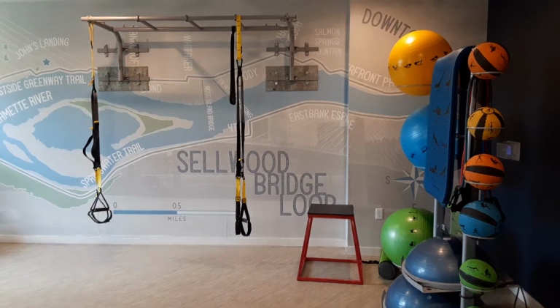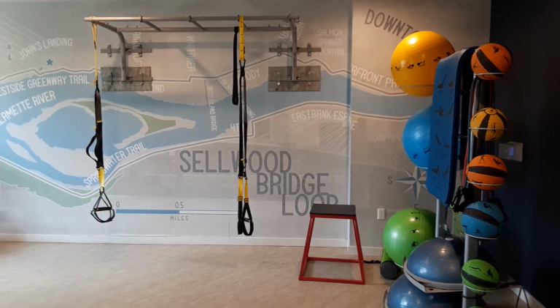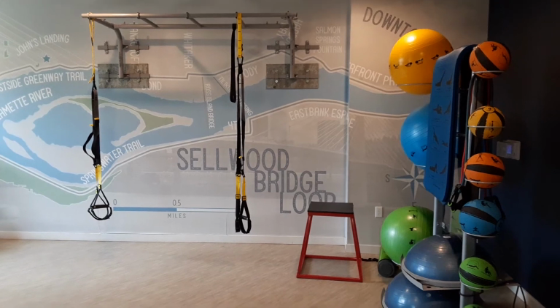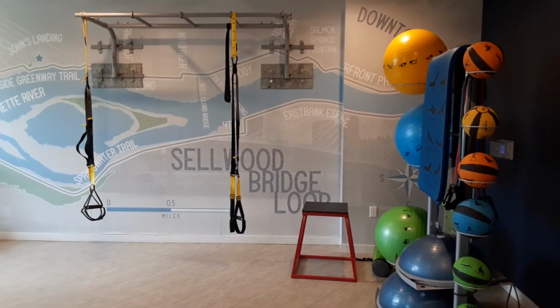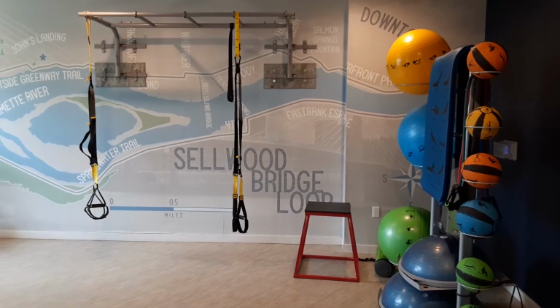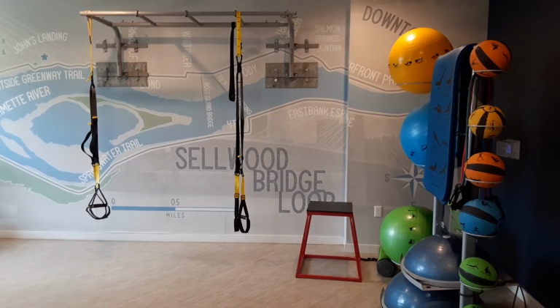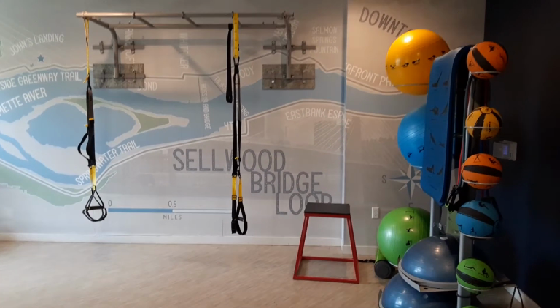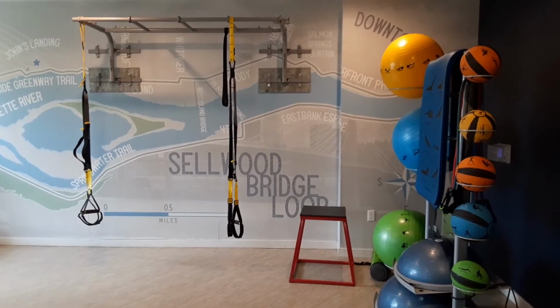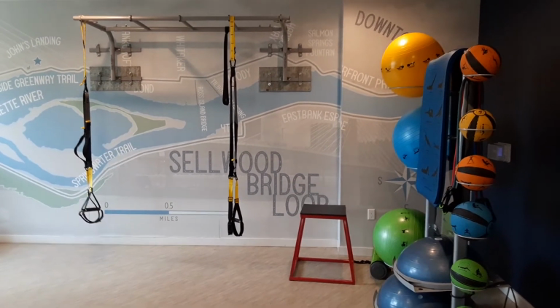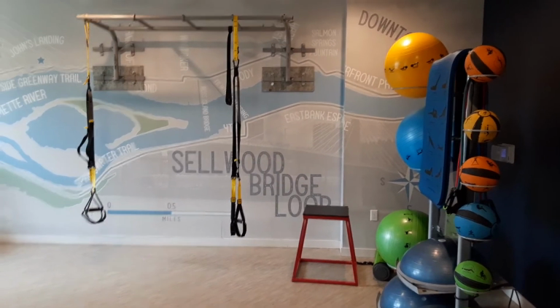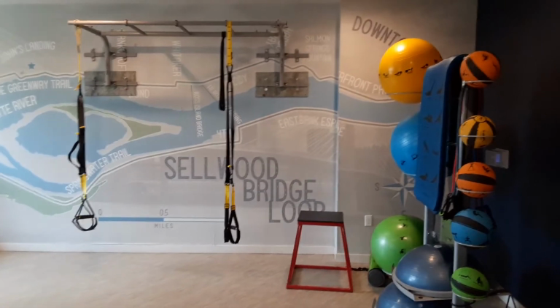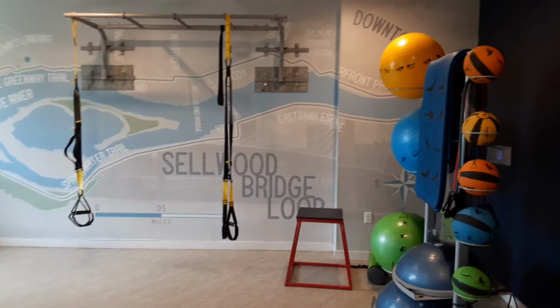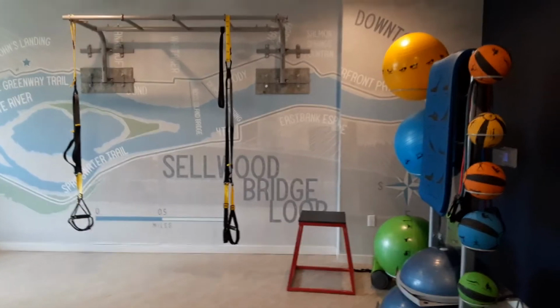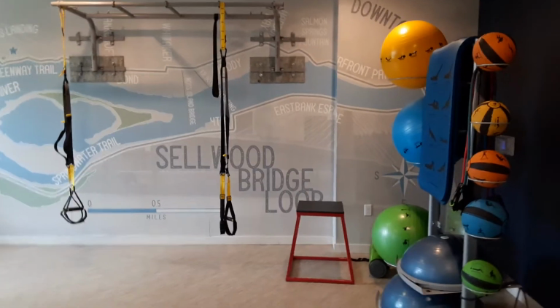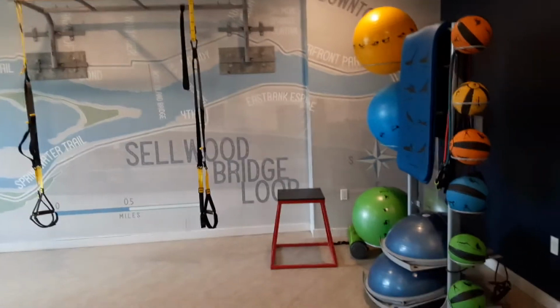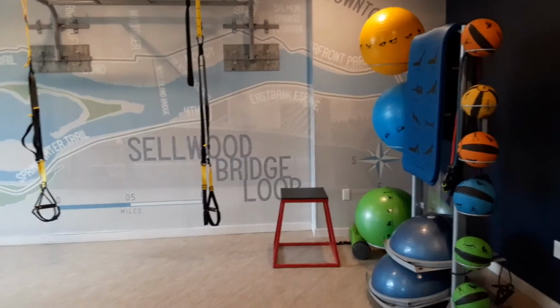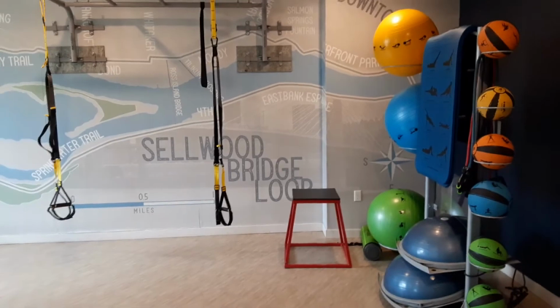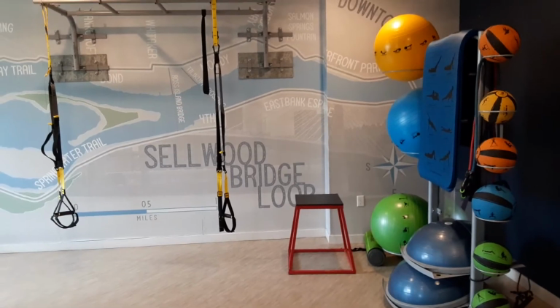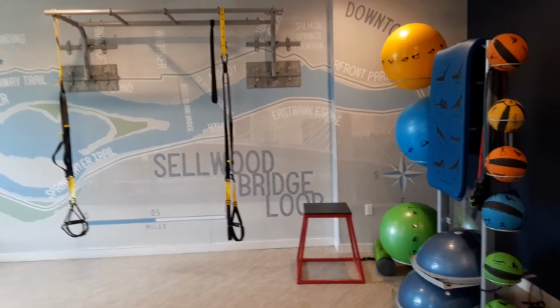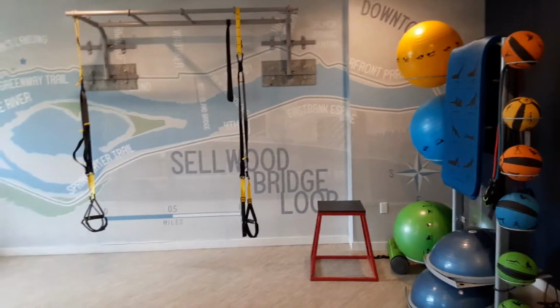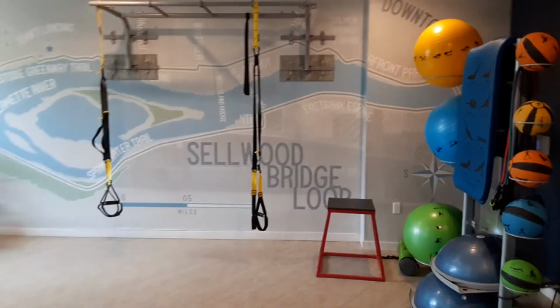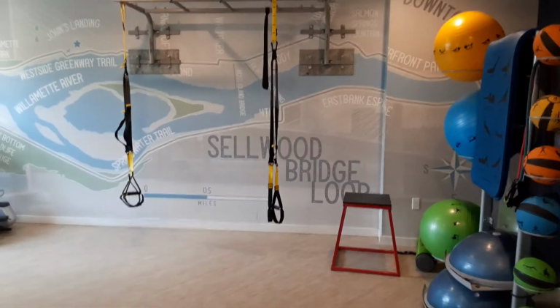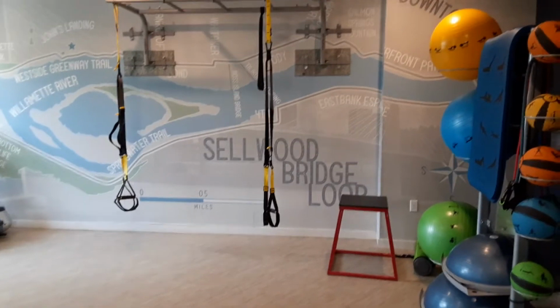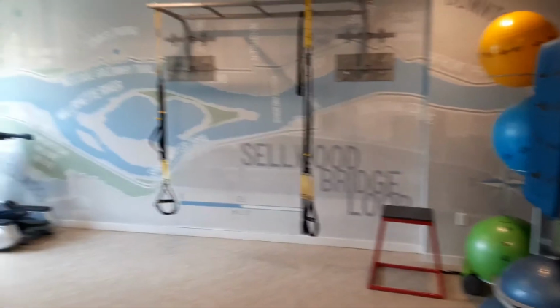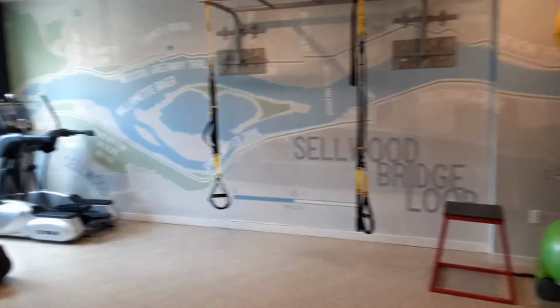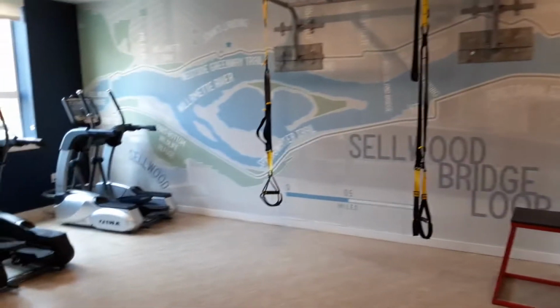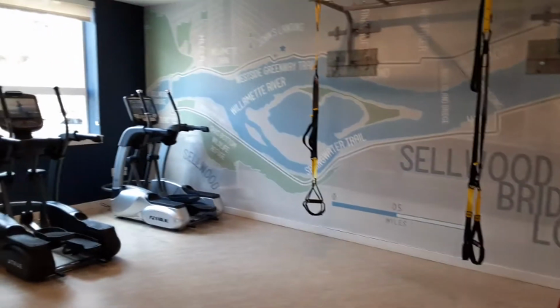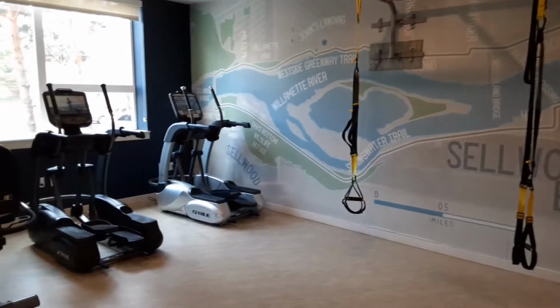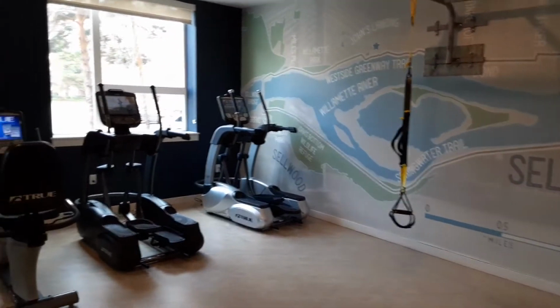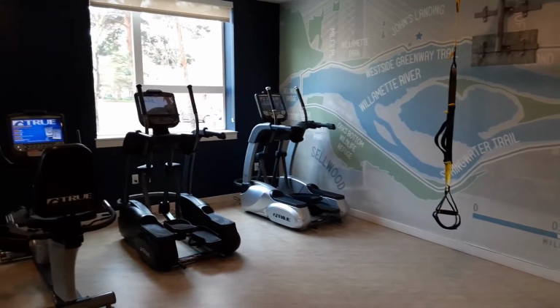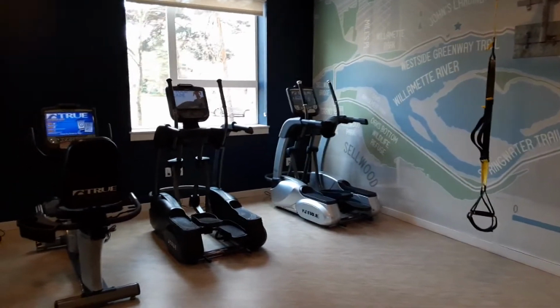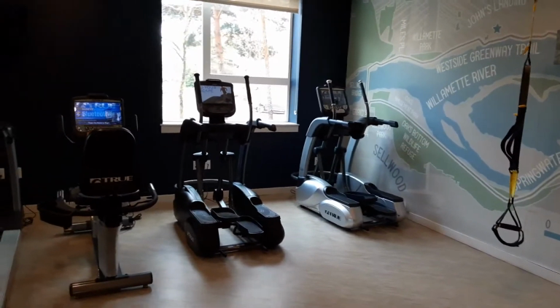Hi everyone, welcome to the Sanctuary Gym. Apologize for the echoes. Wanted to start off in this corner with our medicine balls, all the TRX equipment, then pan over to where our cardio equipment is.